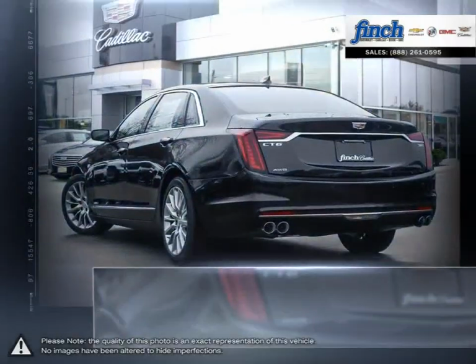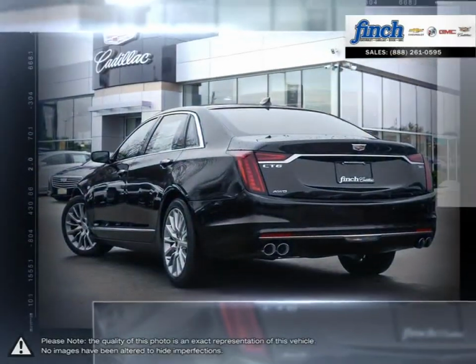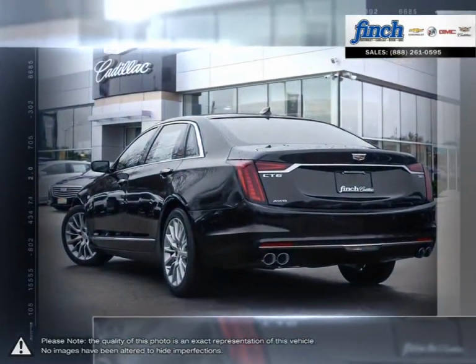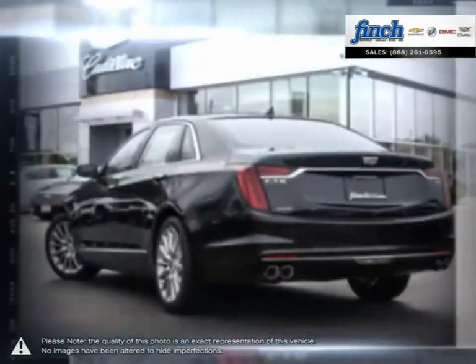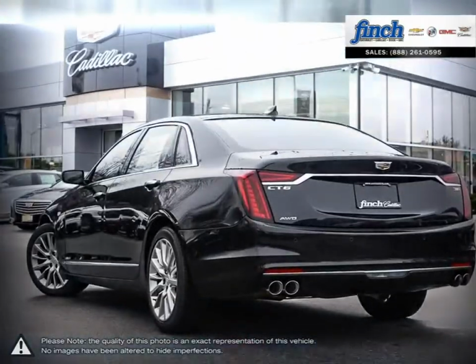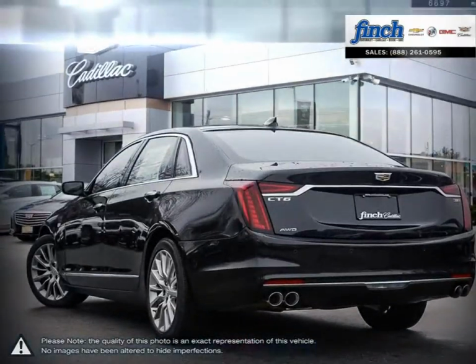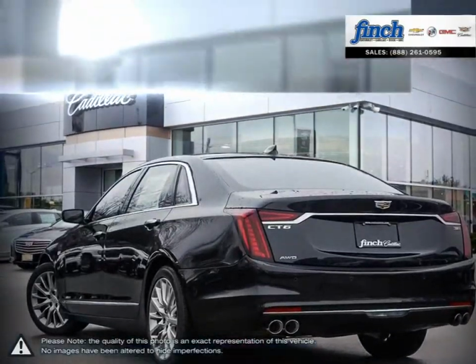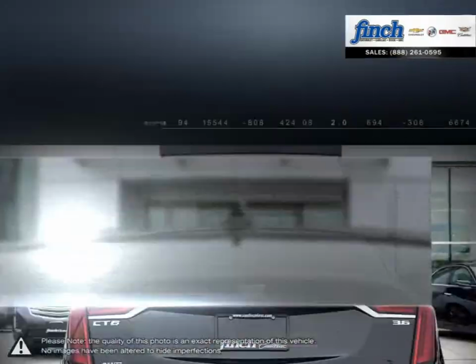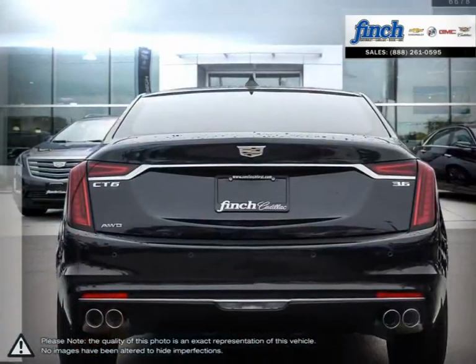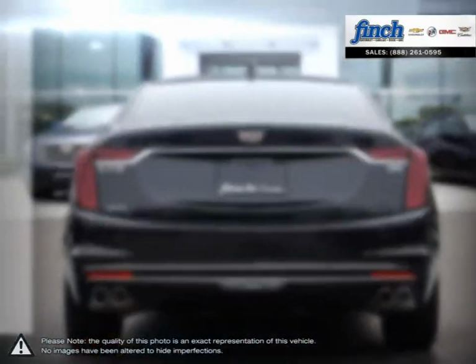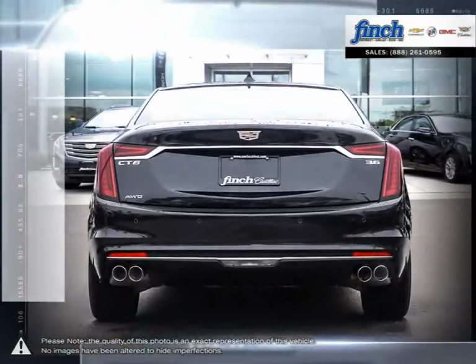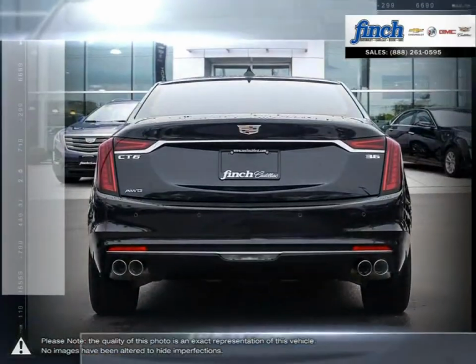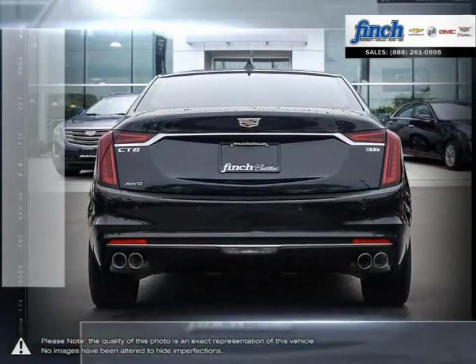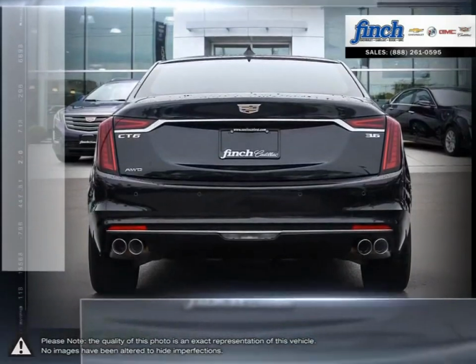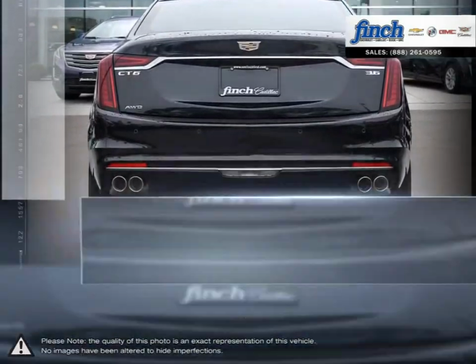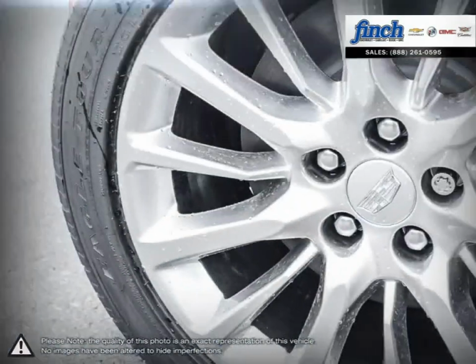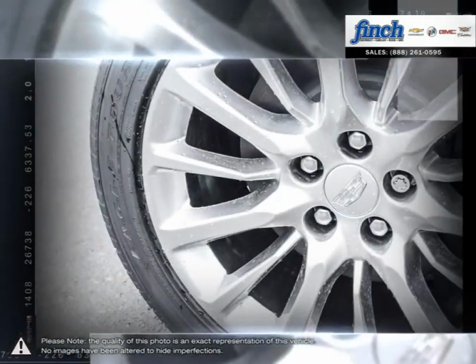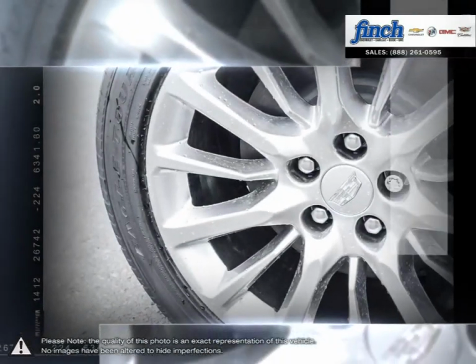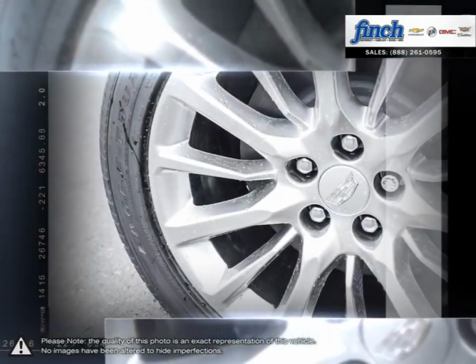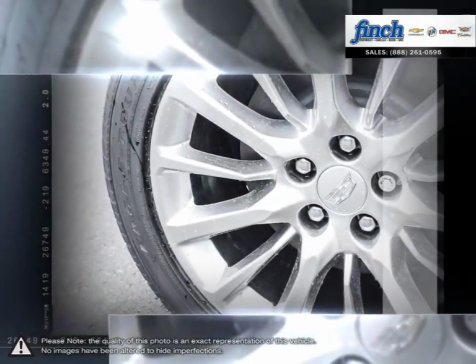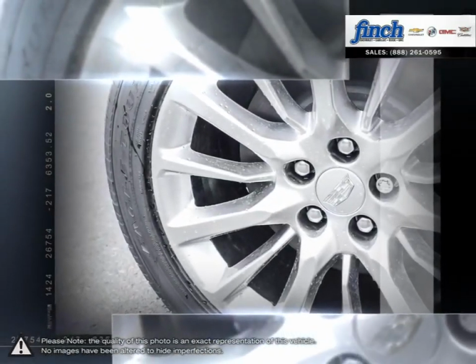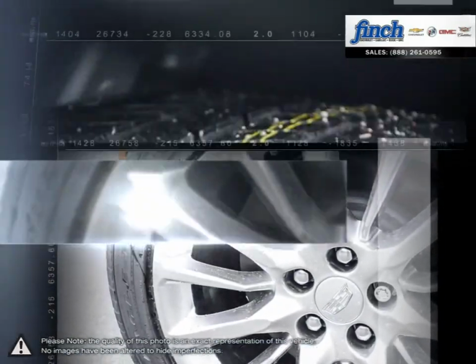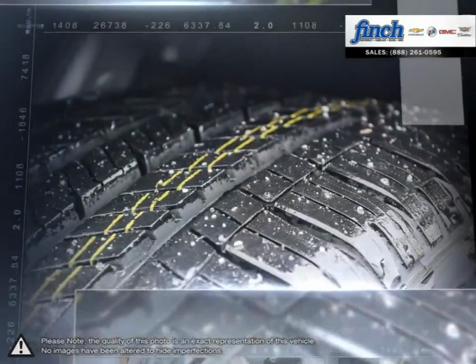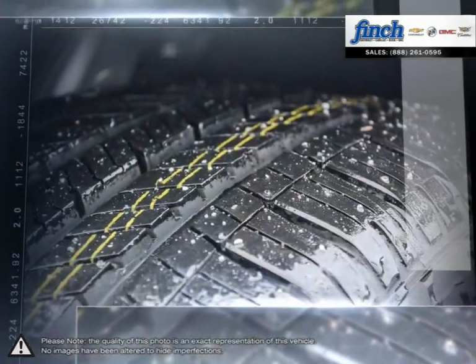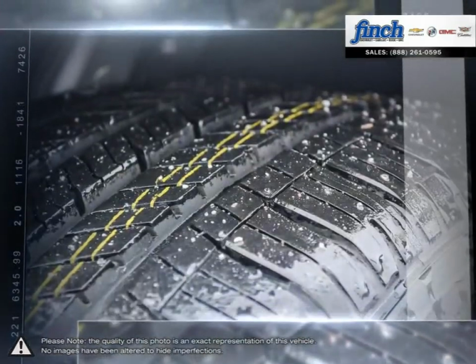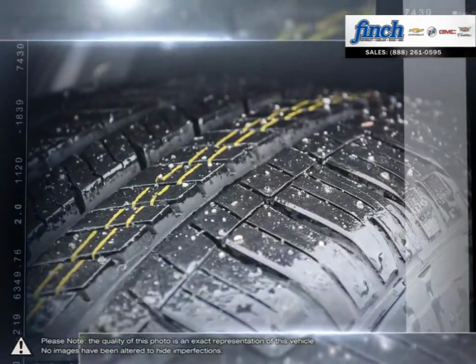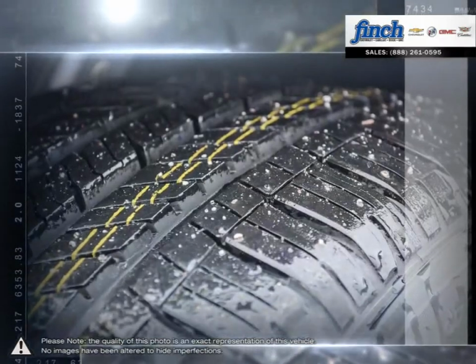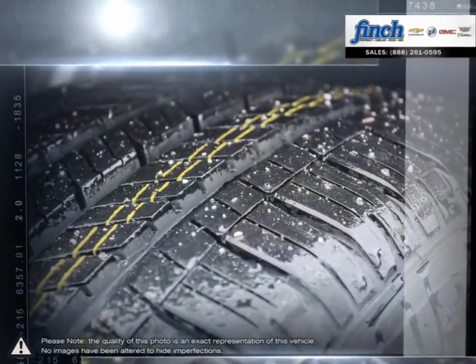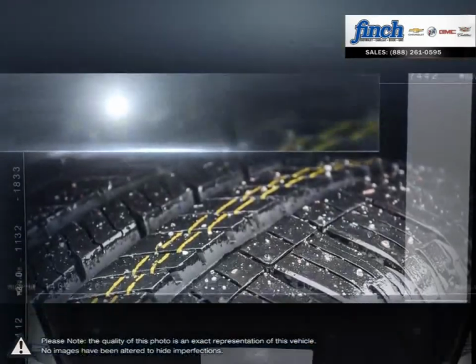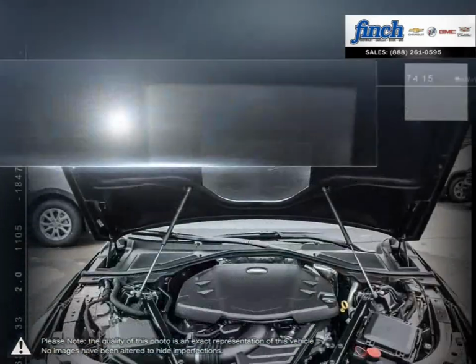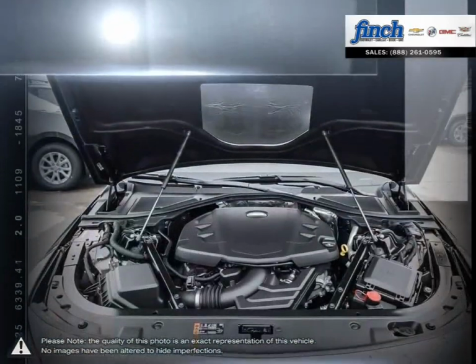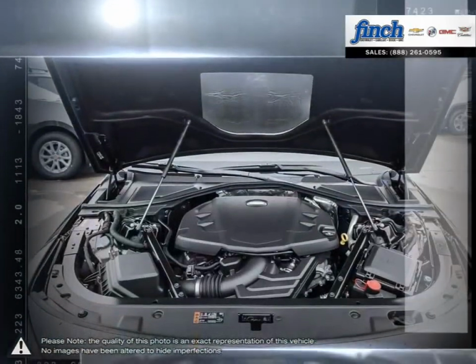Its engaging driving experience gives the driver a nimble and lightweight feeling with crisp and responsive steering. As a top luxury sedan, the CT6 helps set the standard of what you should expect in a luxury vehicle, offering an abundance of space.